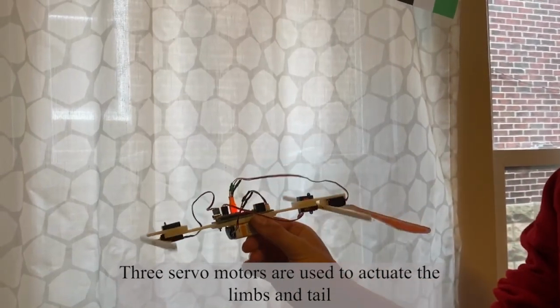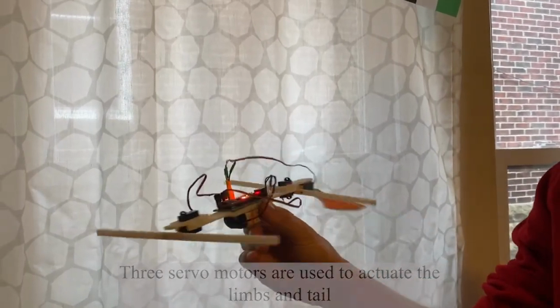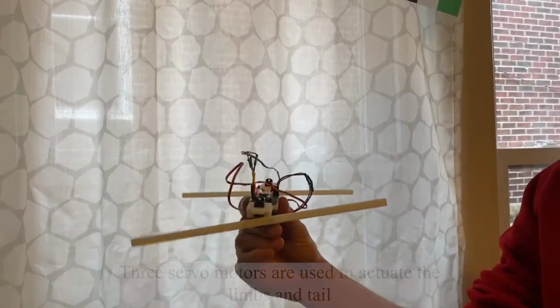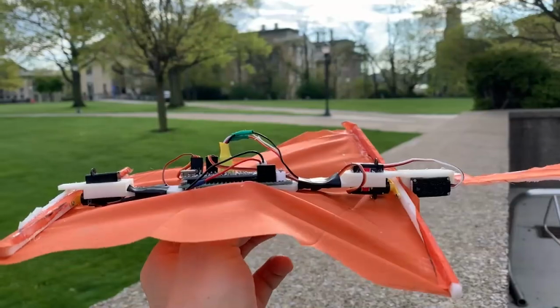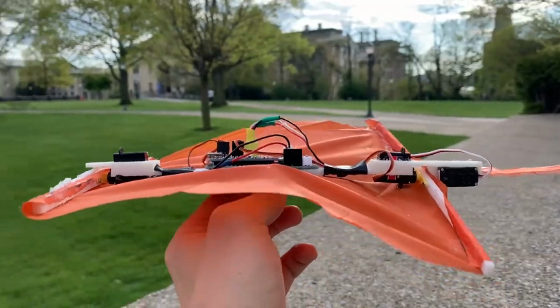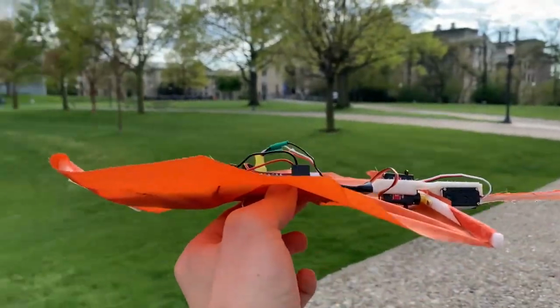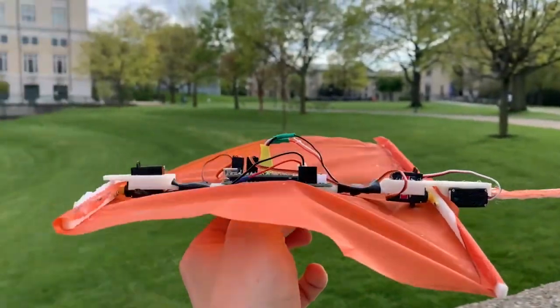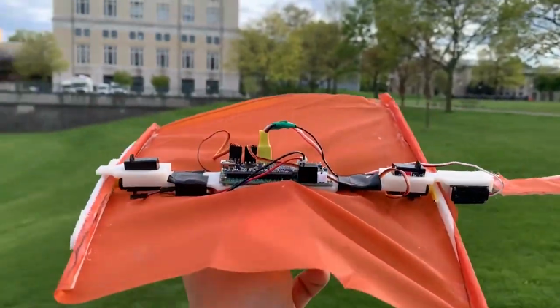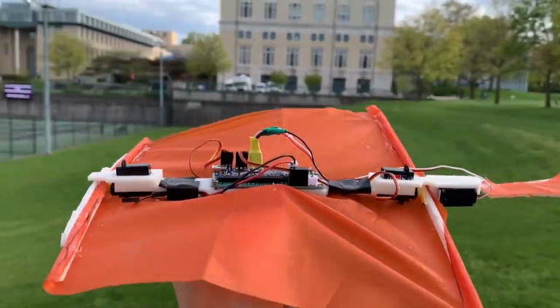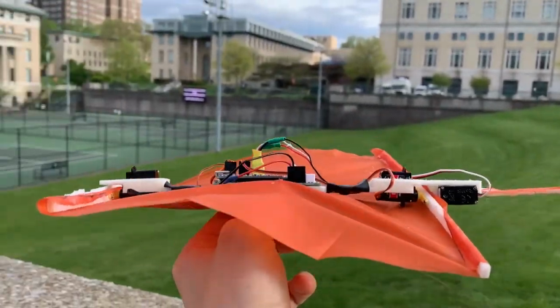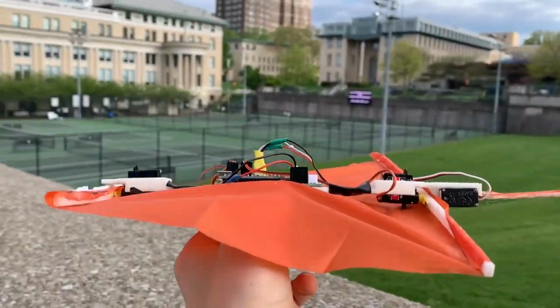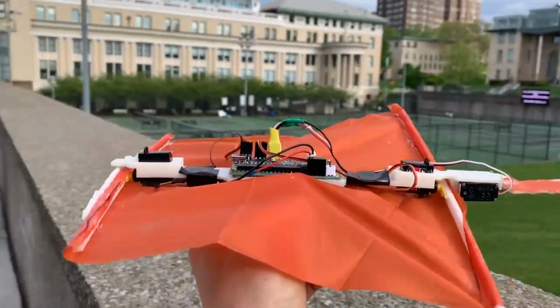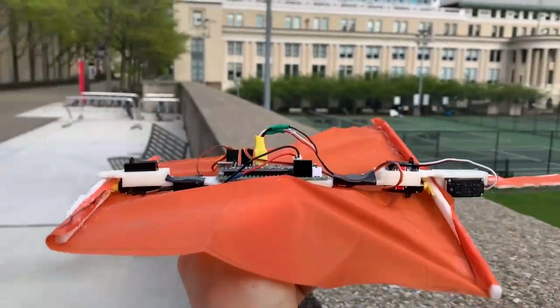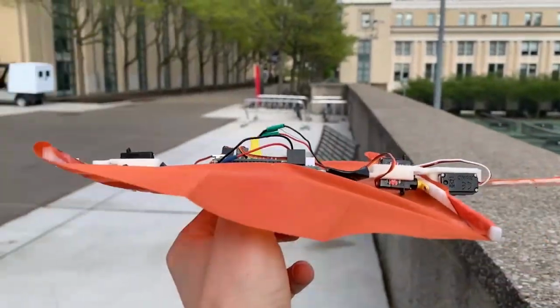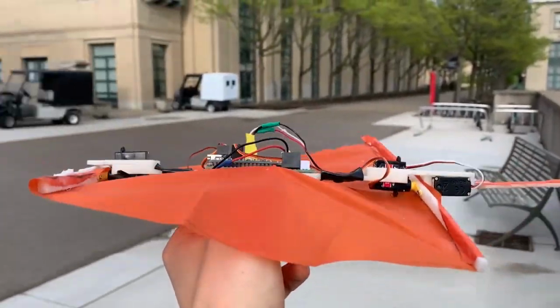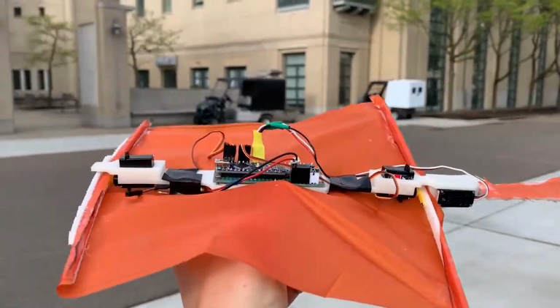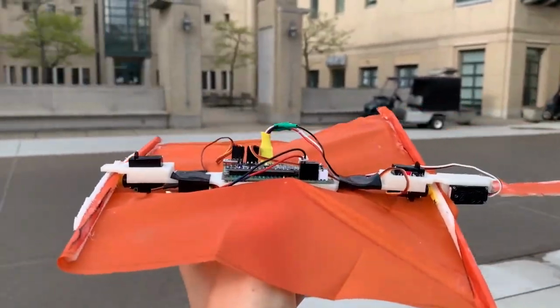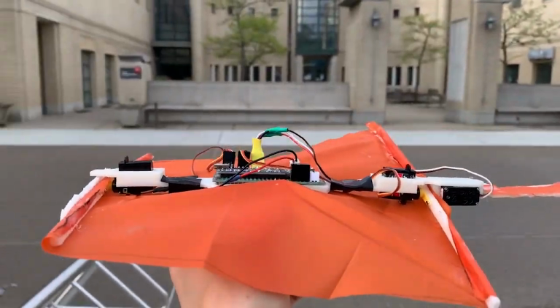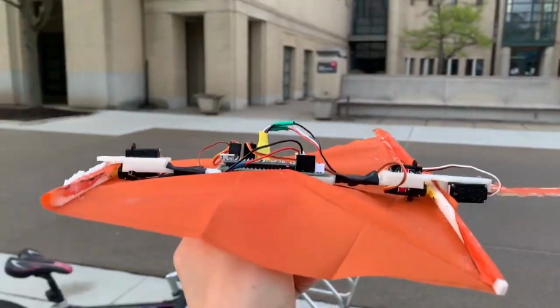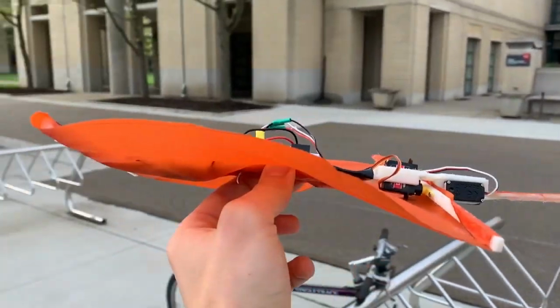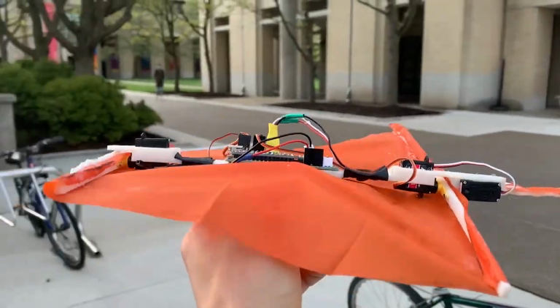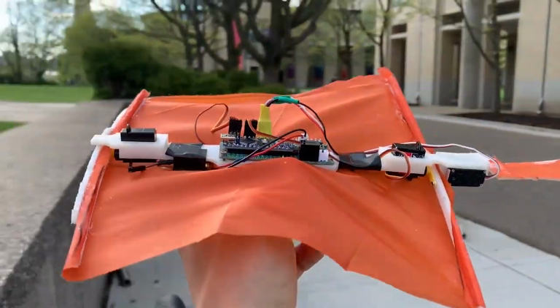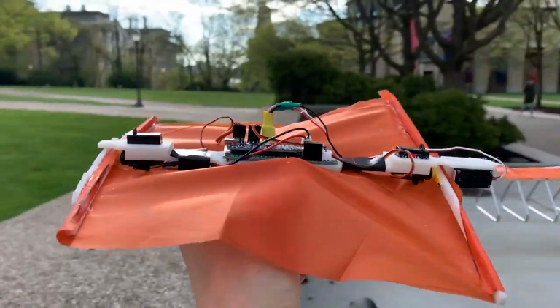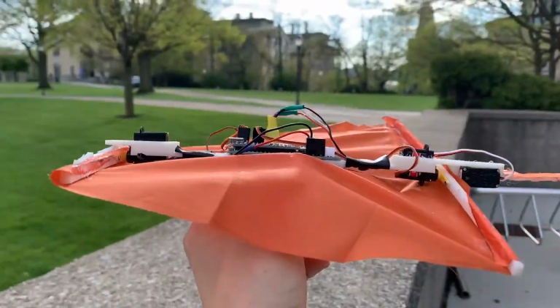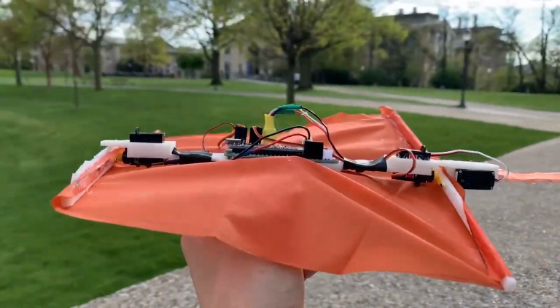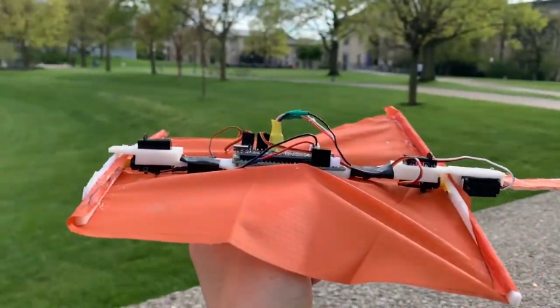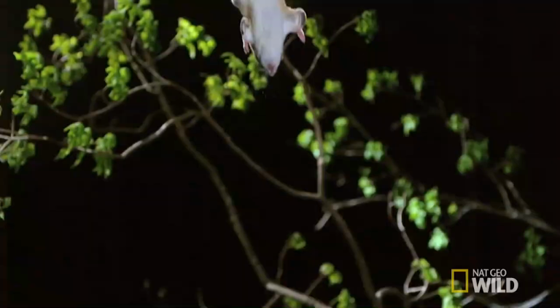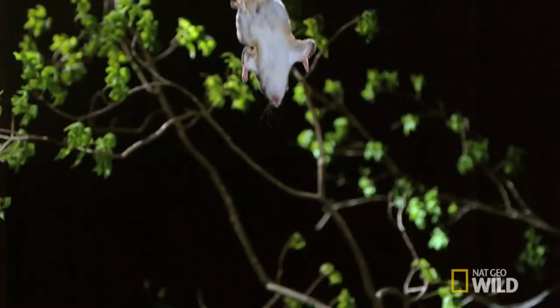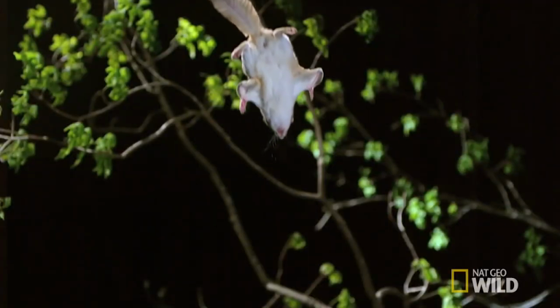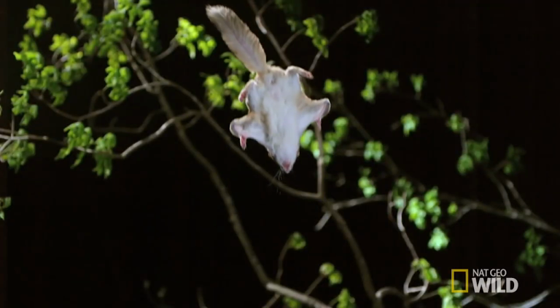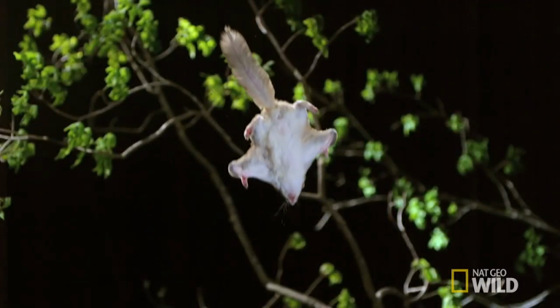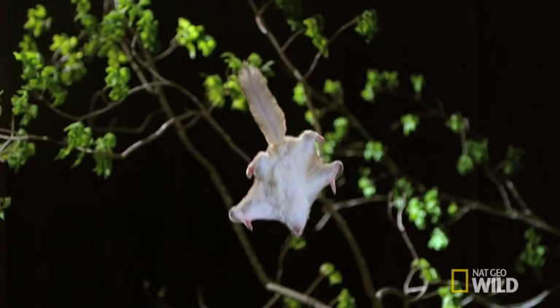The body and frame of our robot is made from 3D printed ABS plastic, and the patagium is made of a ripstop nylon. The geometric shape of our robot comes from analysis of wing loading and aspect ratio values of actual flying squirrels.